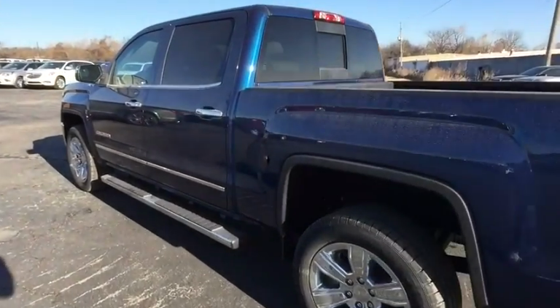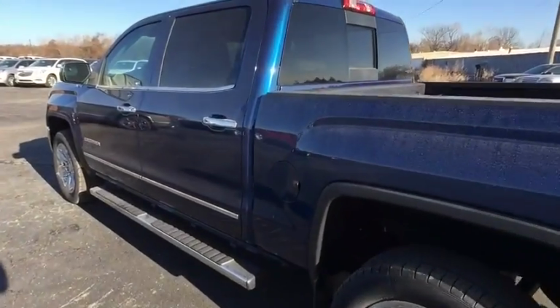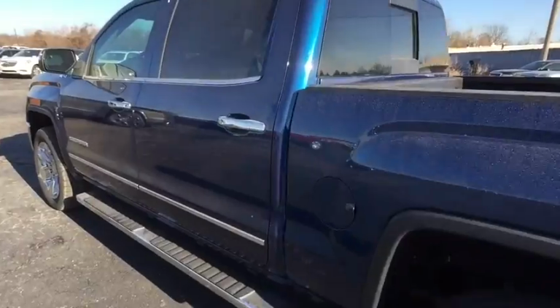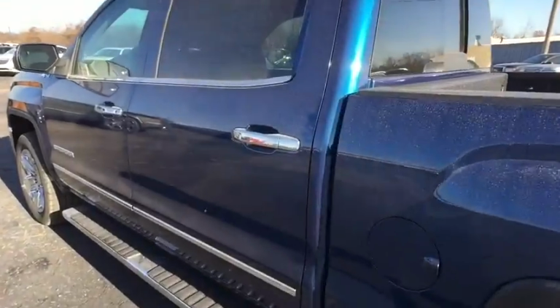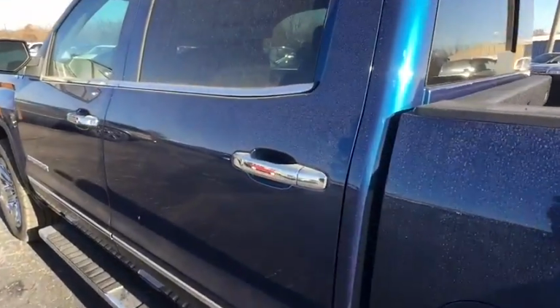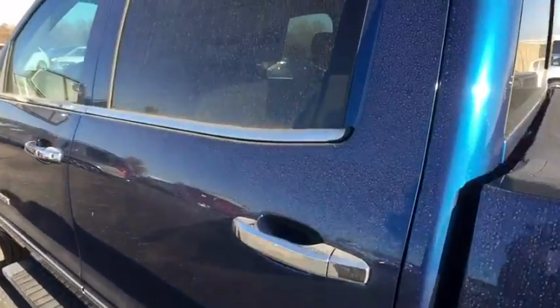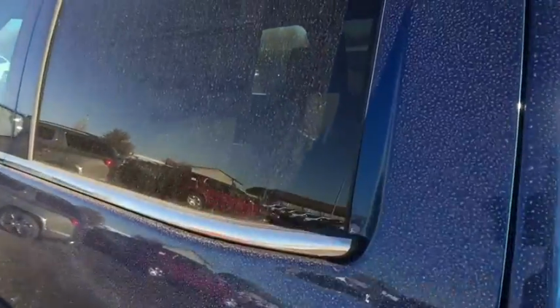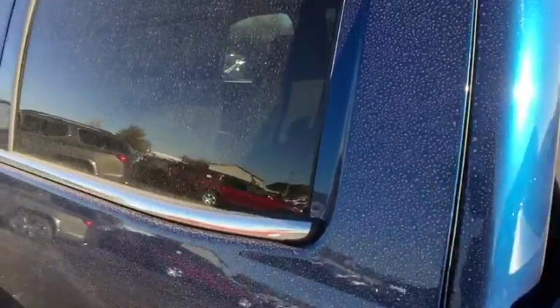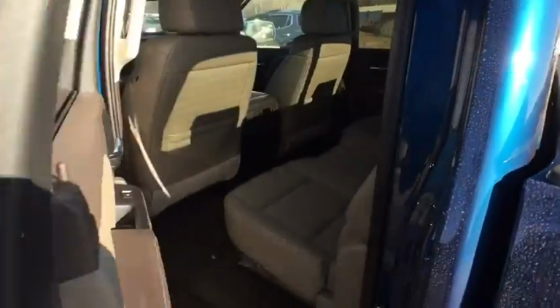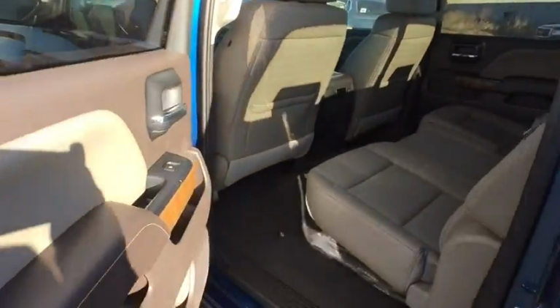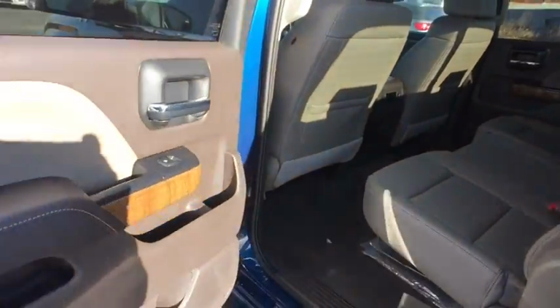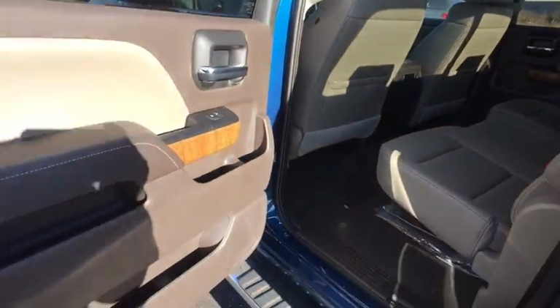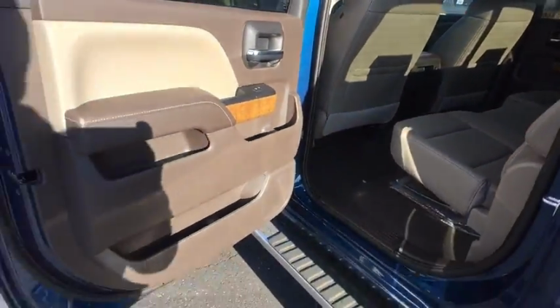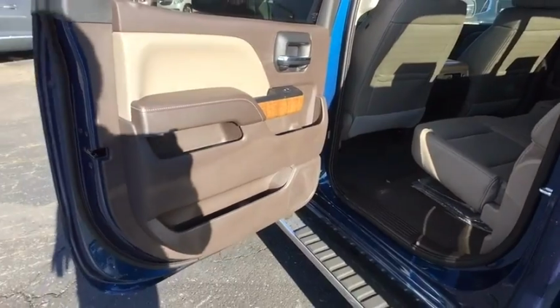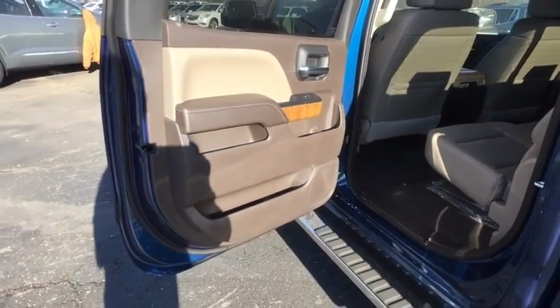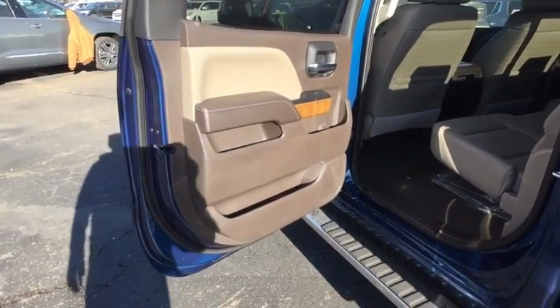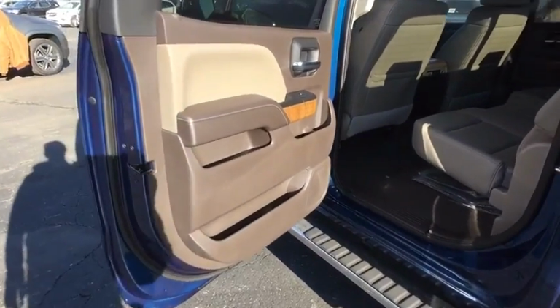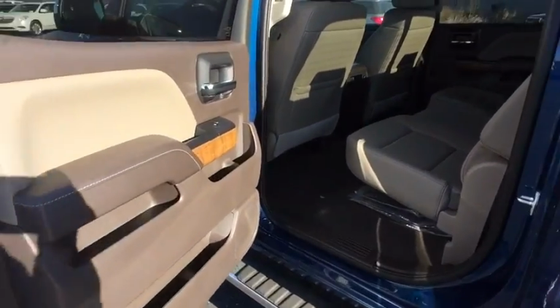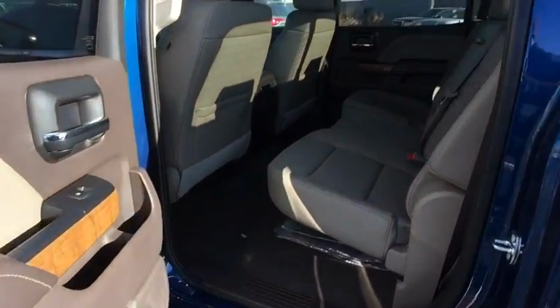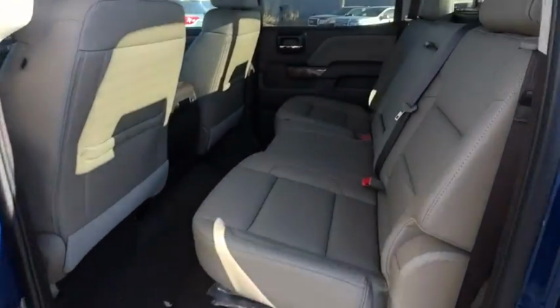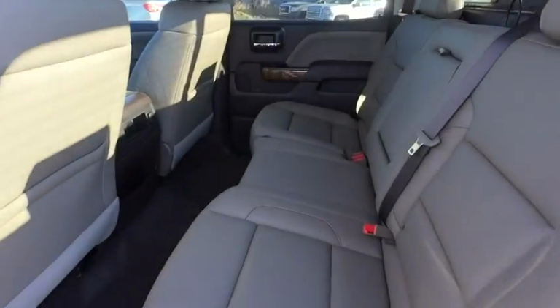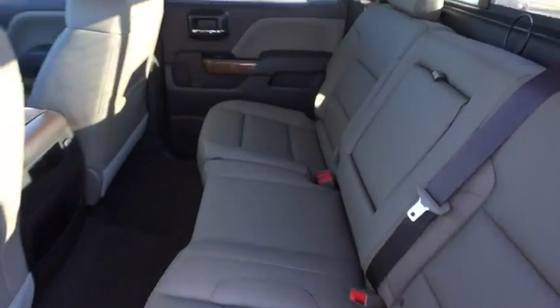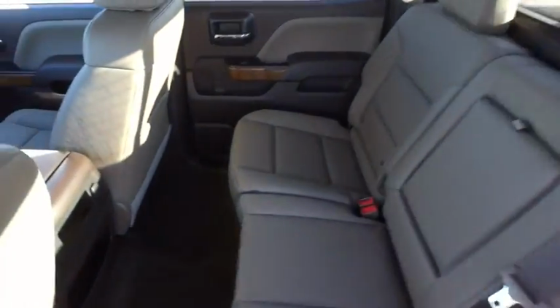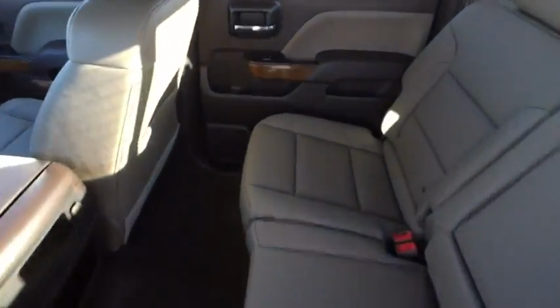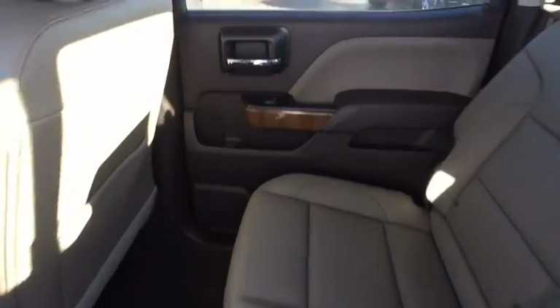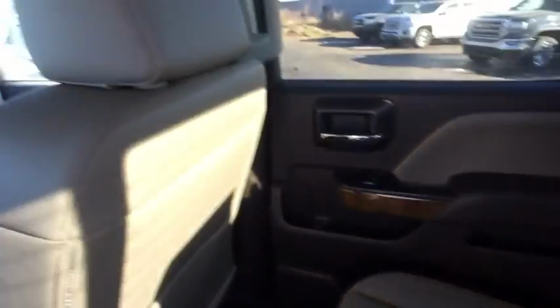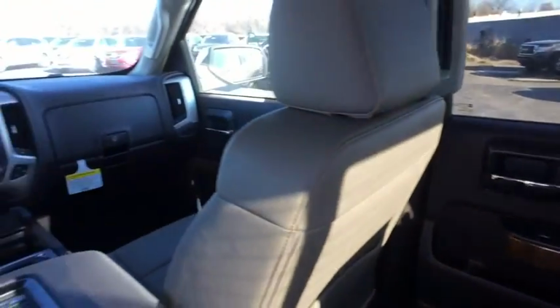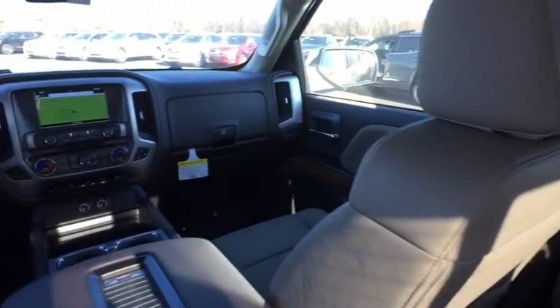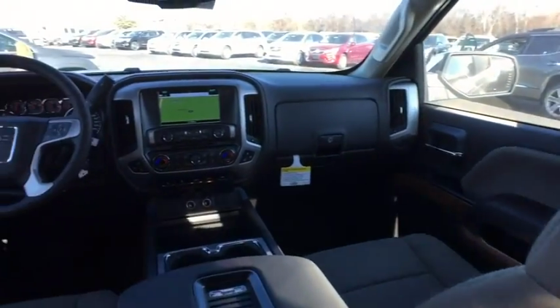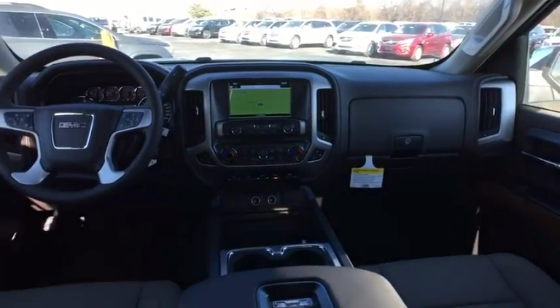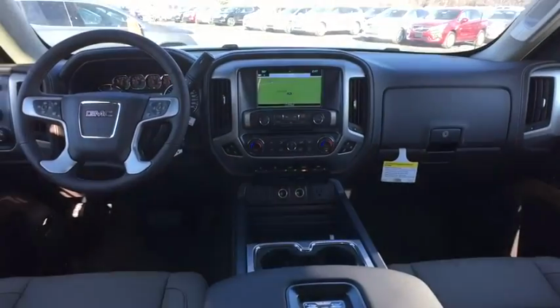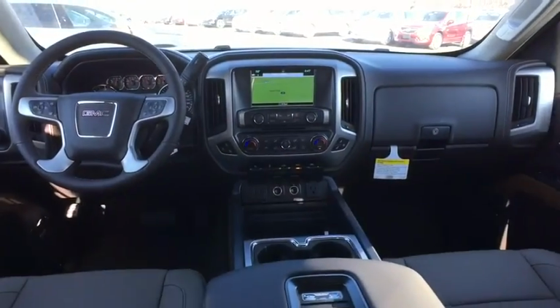Here are some of this vehicle's great options: Steering wheel audio control. Stability control. Power passenger seat. Remote engine start. Anti-lock braking system. Traction control. Keyless entry. Backup camera. Tow hitch. Leather-wrapped steering wheel.